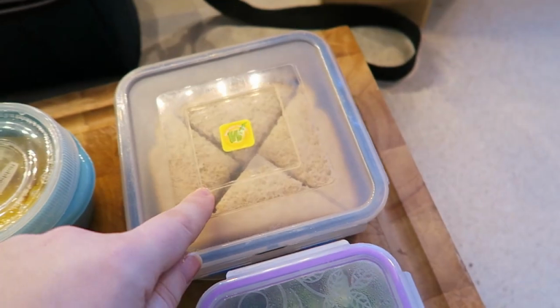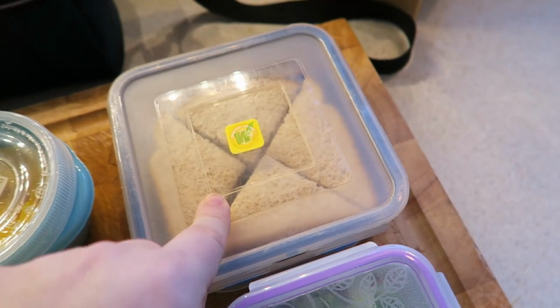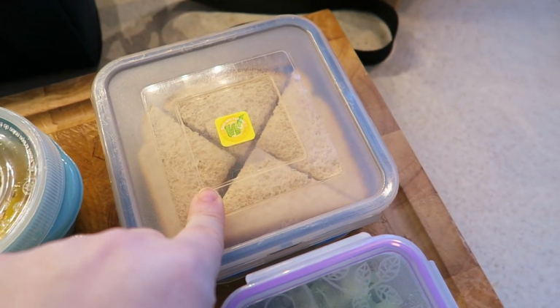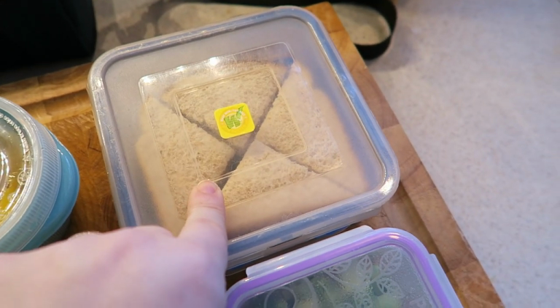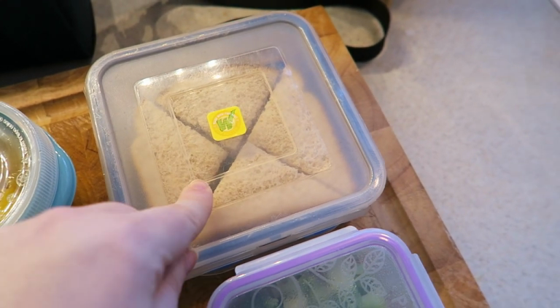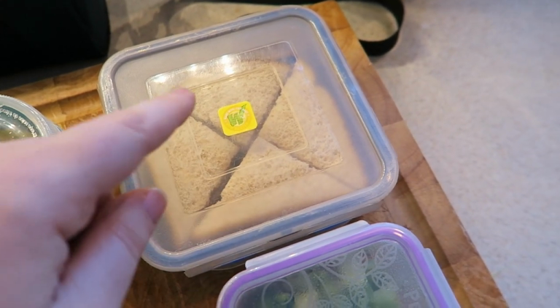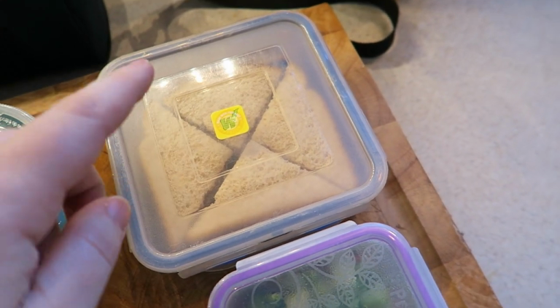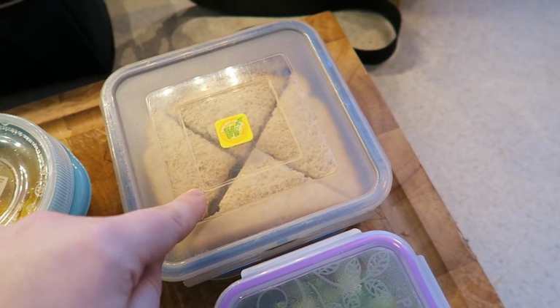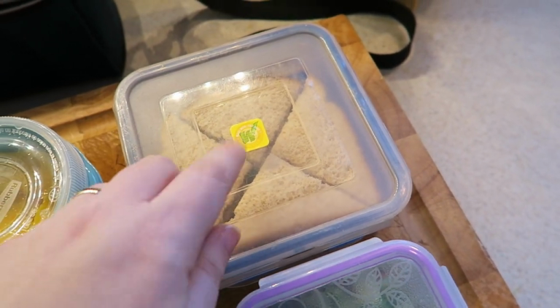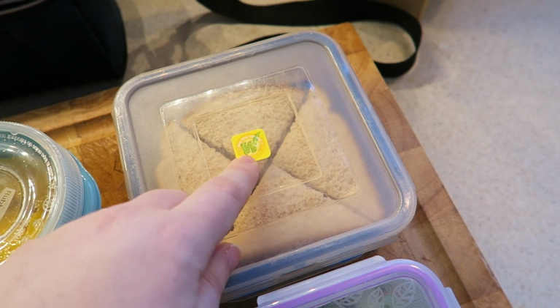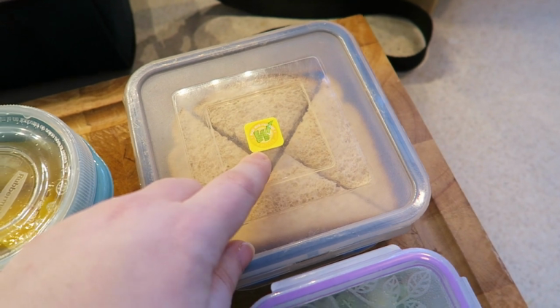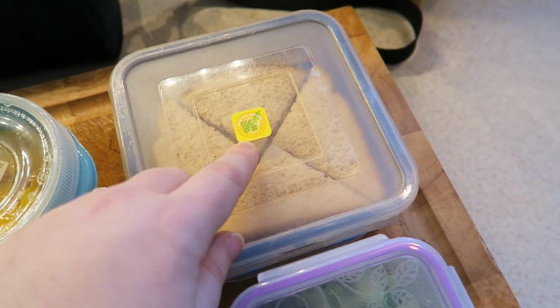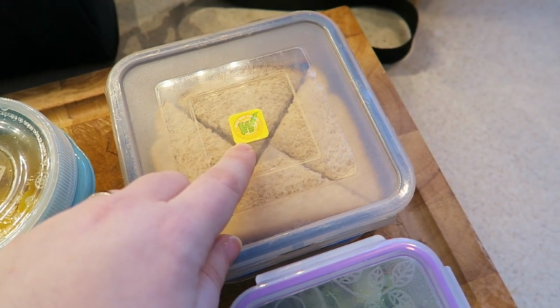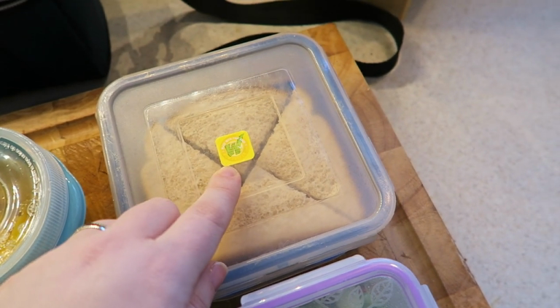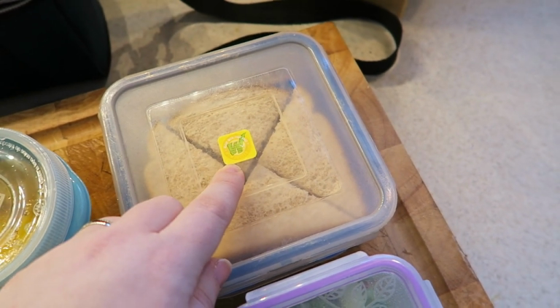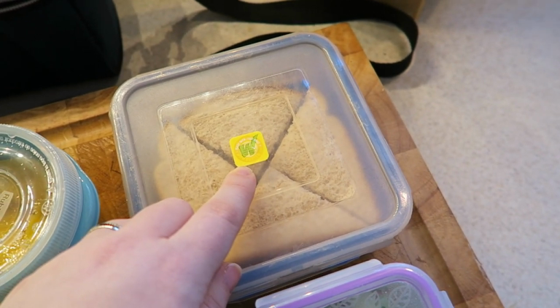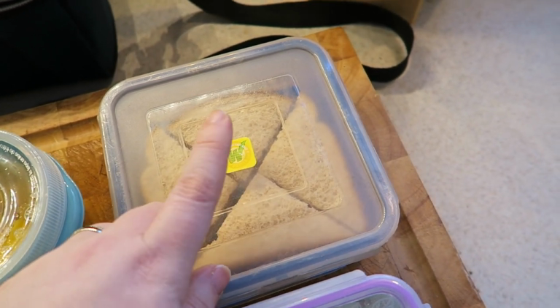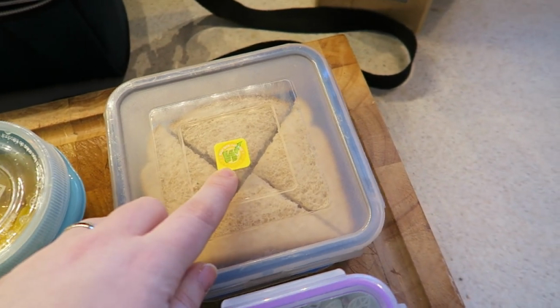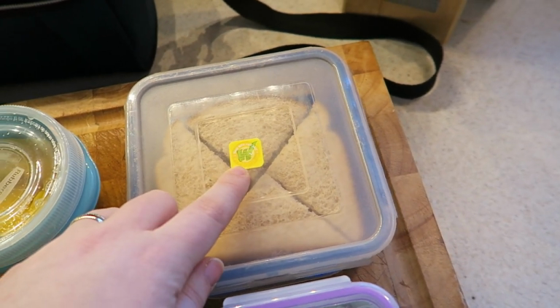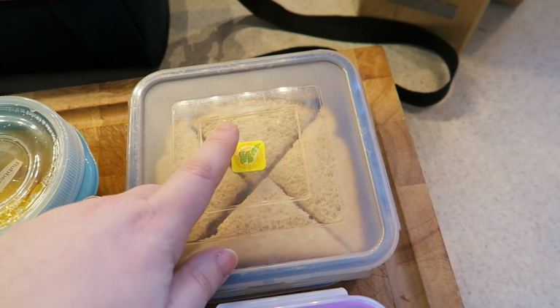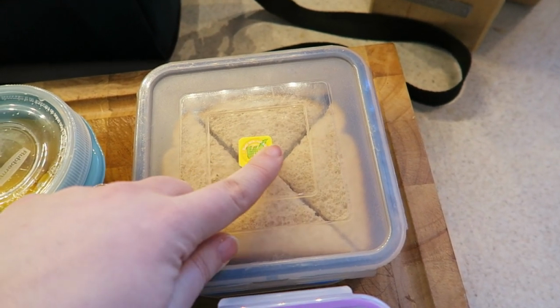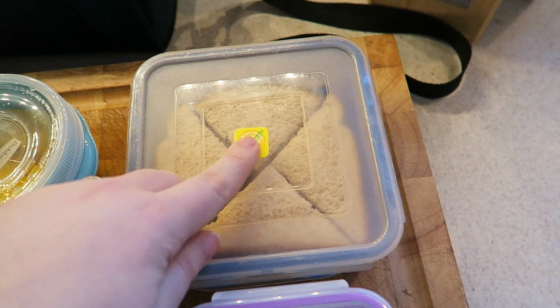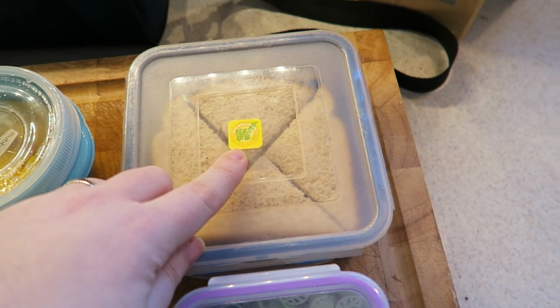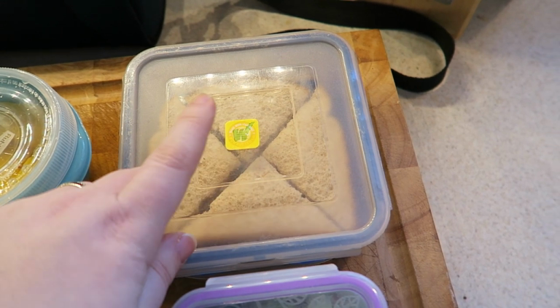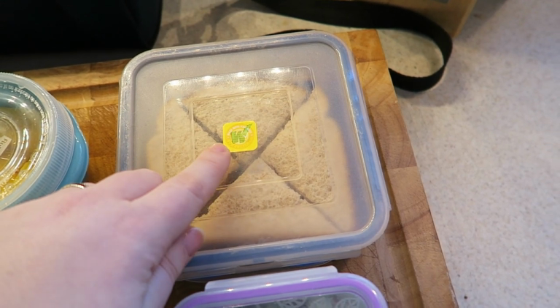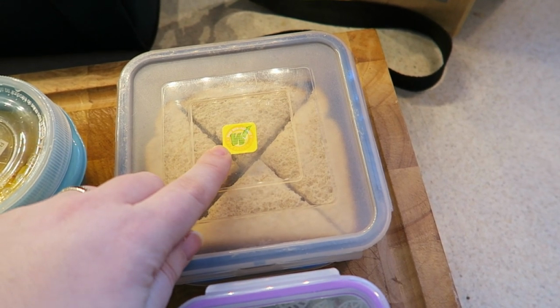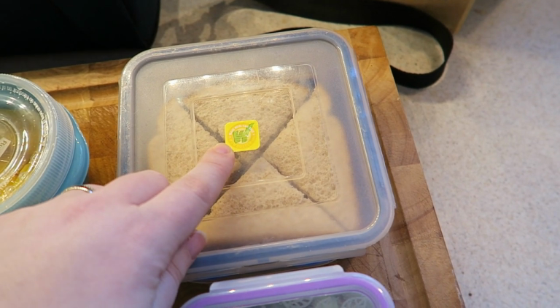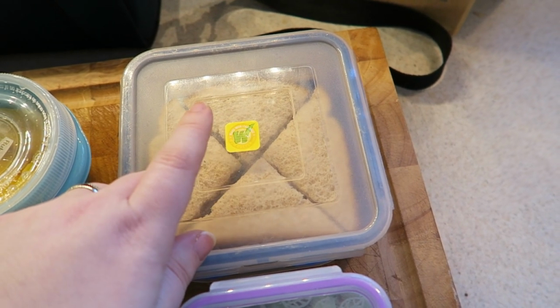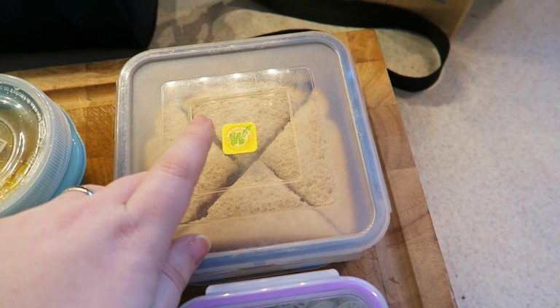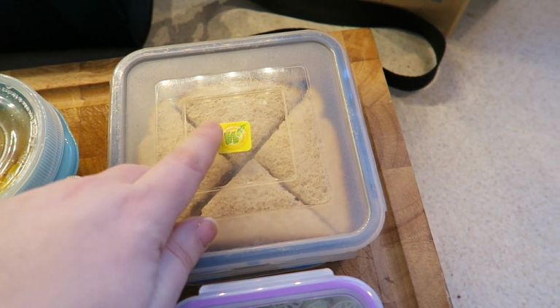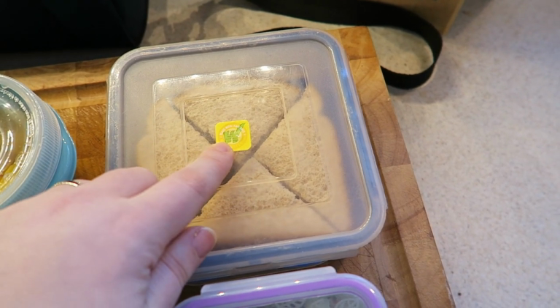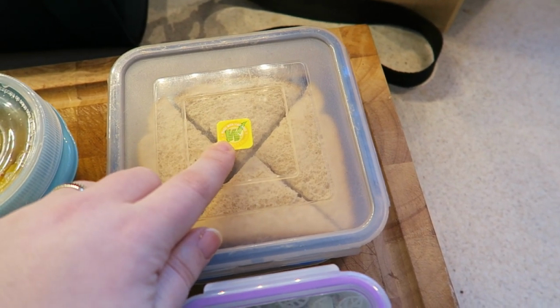This is a Wow Butter and jam sandwich — it's 100% whole wheat bread. I always put the little Wow Butter sticker on, and when this starts to wear off I'll put a new sticker on.